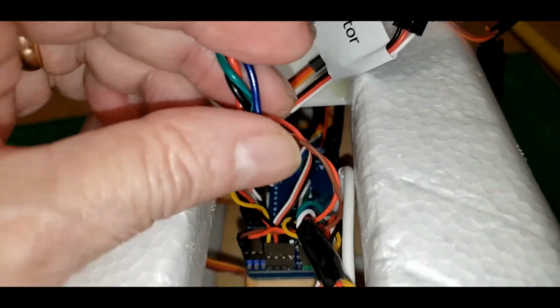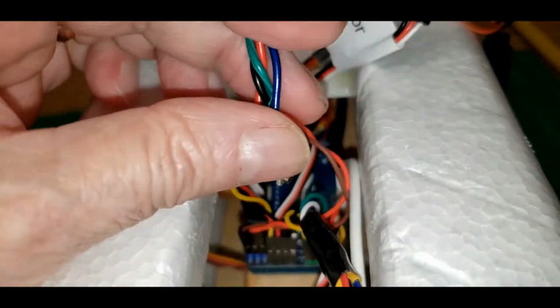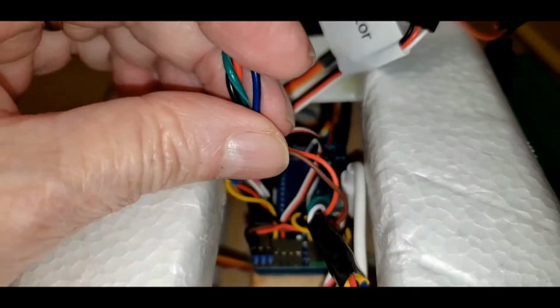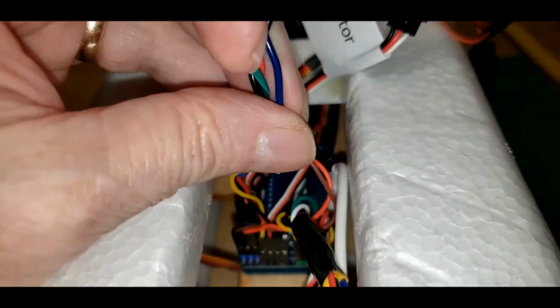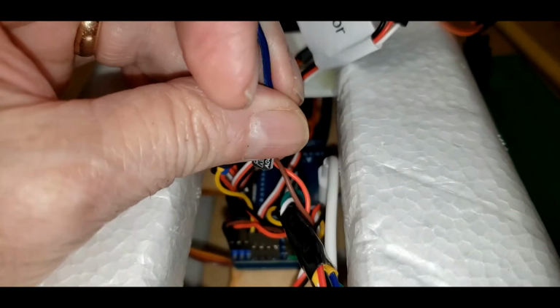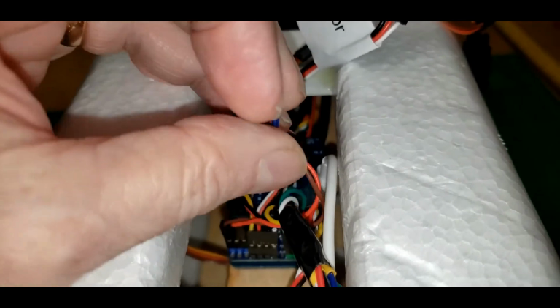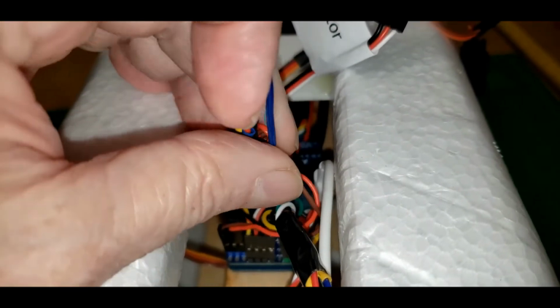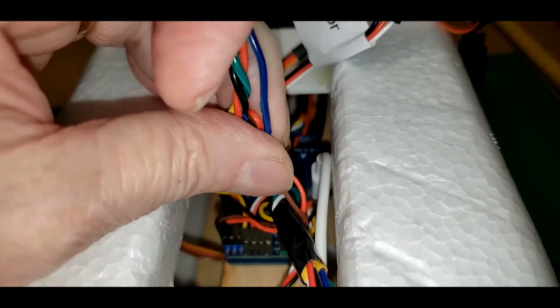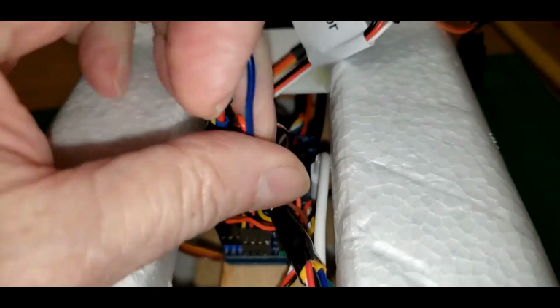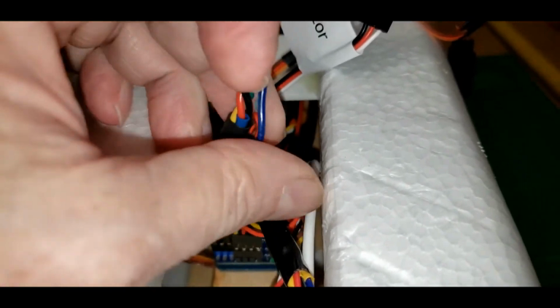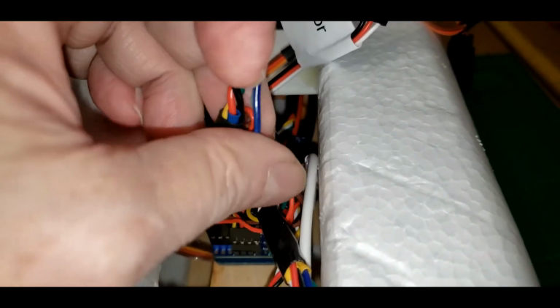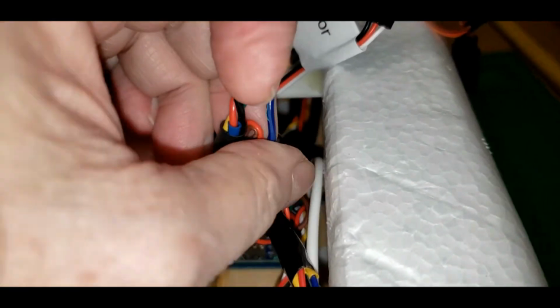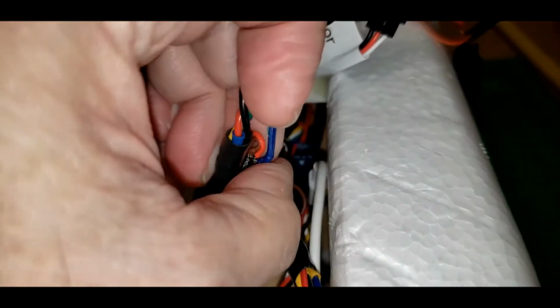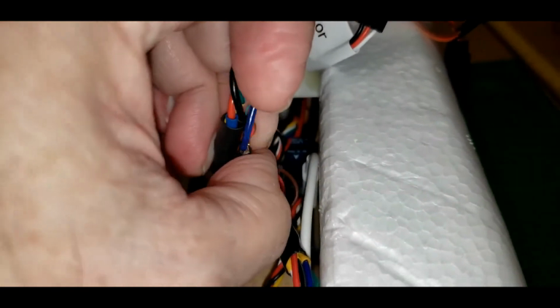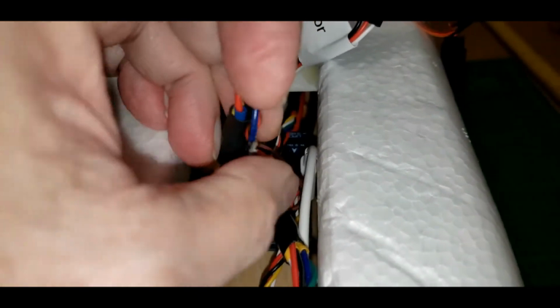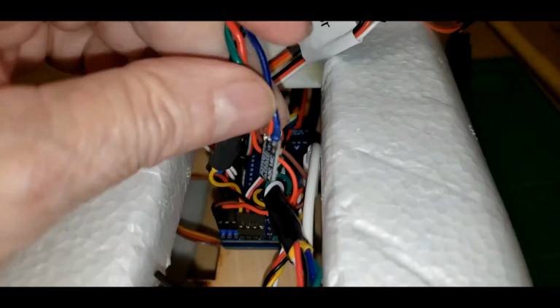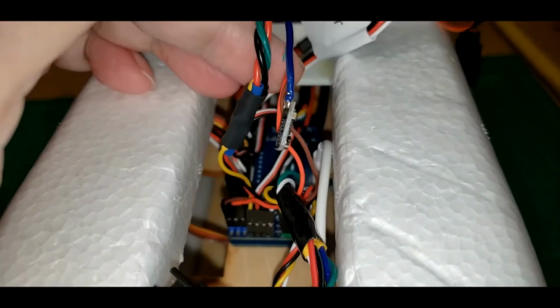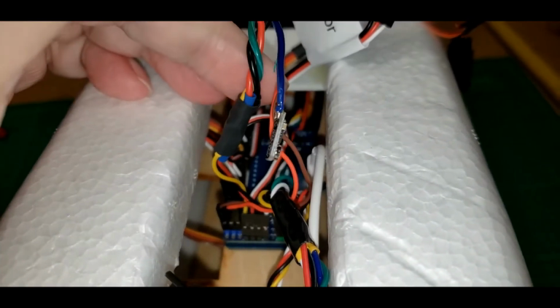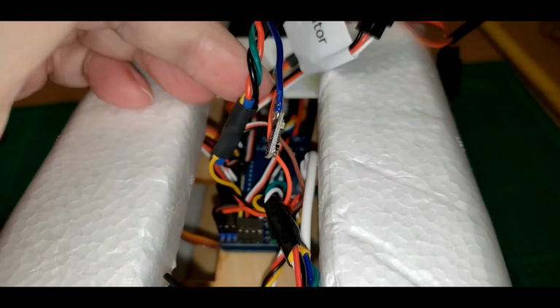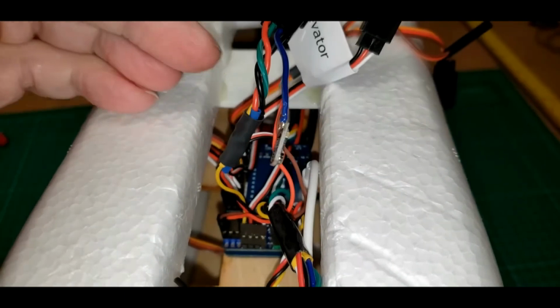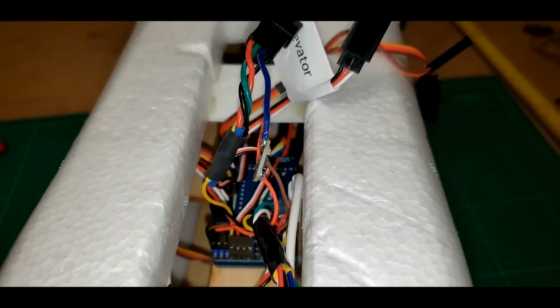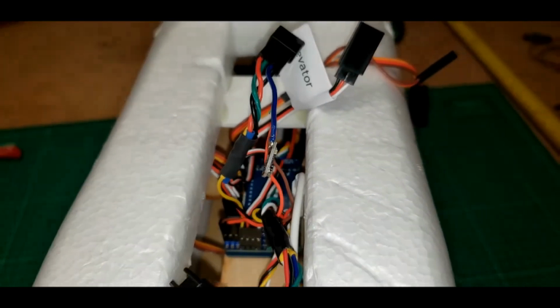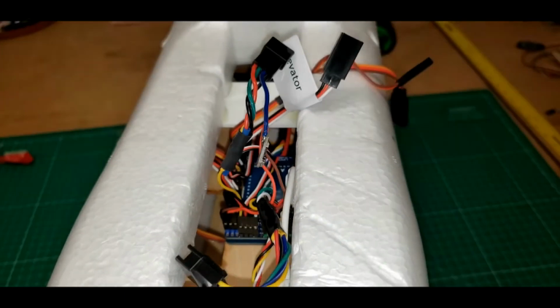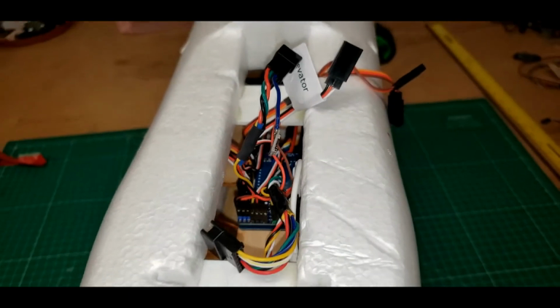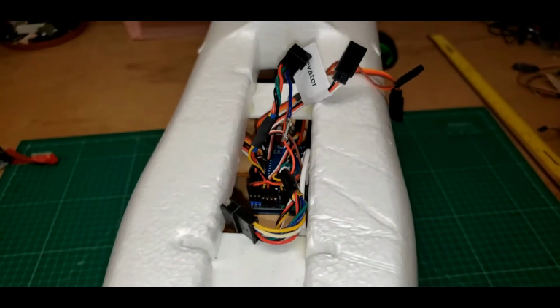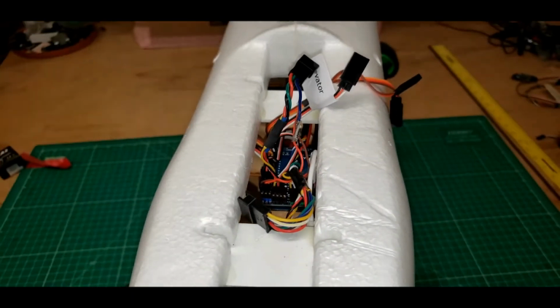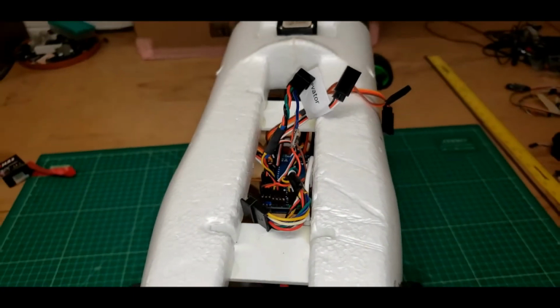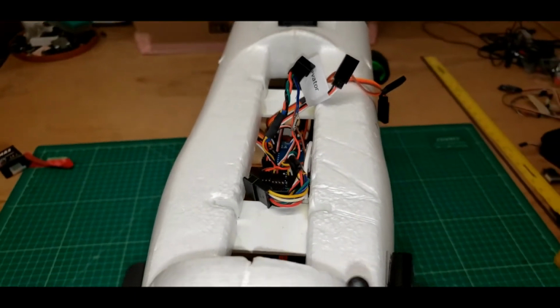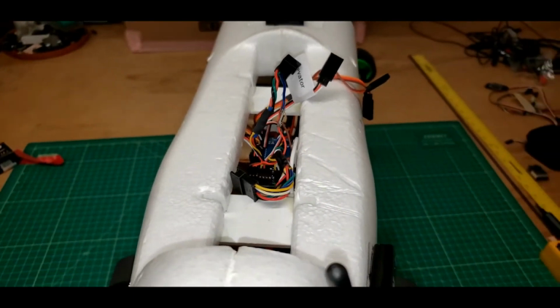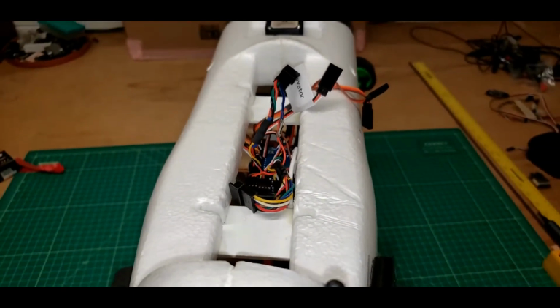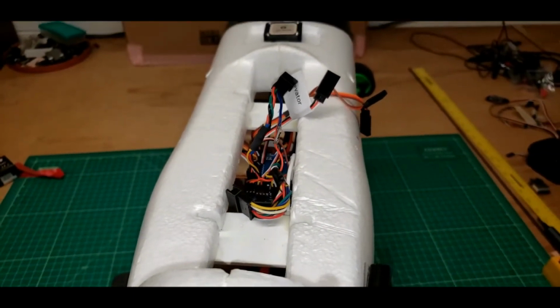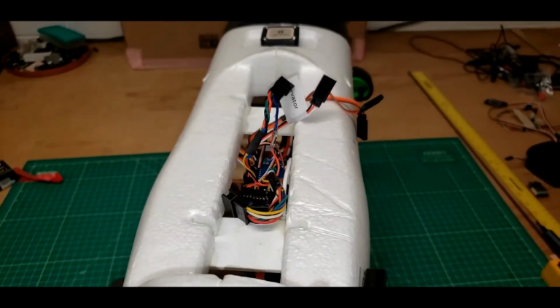Still not sure what to technically do with that. It's so small, I think it can just hang out. So I'll put the wing back on now and test it.